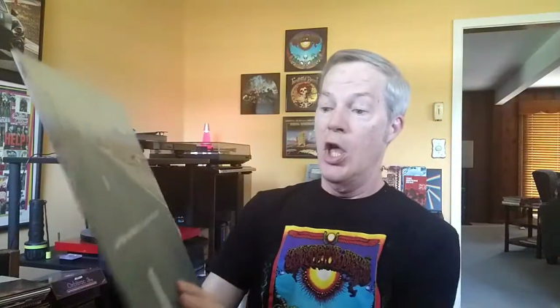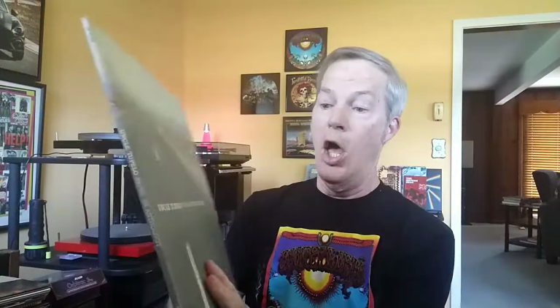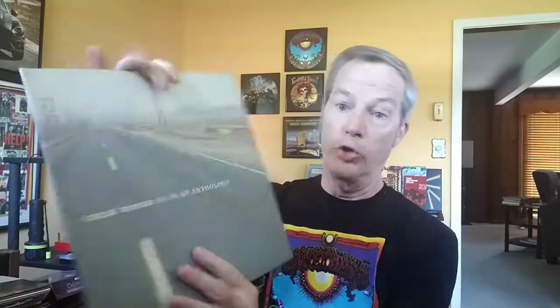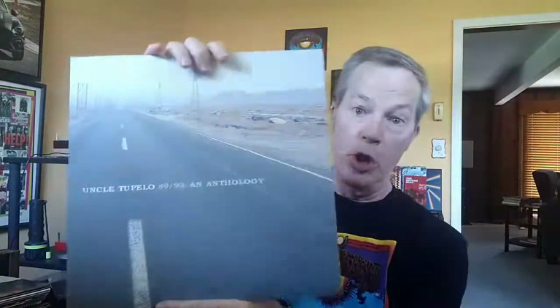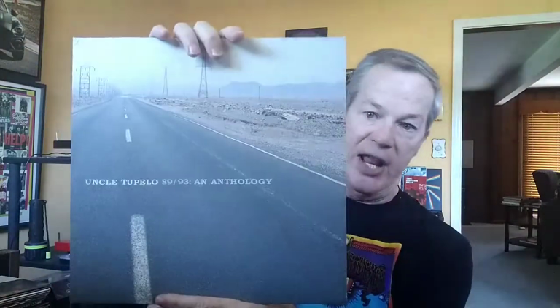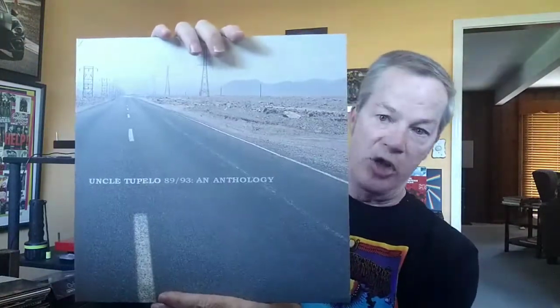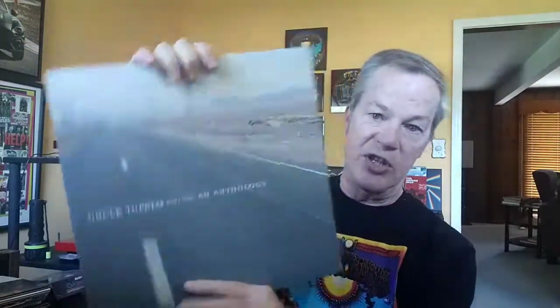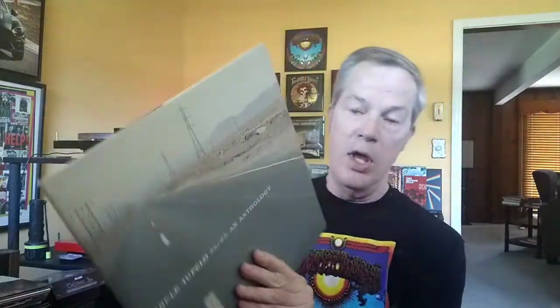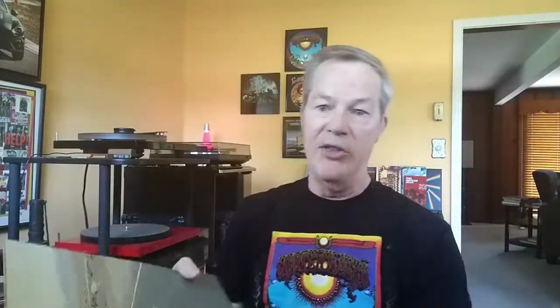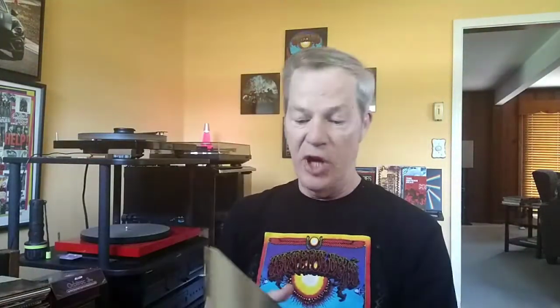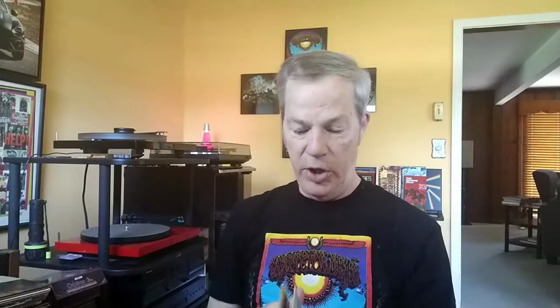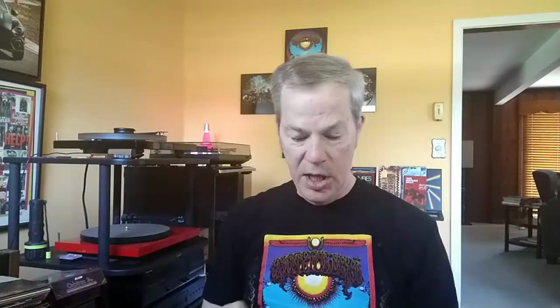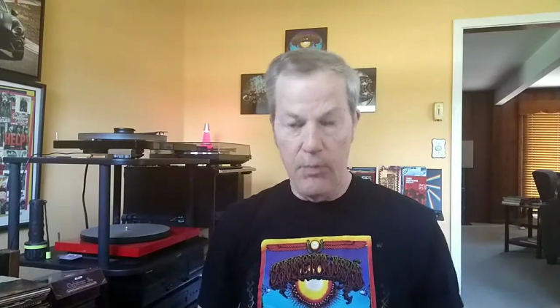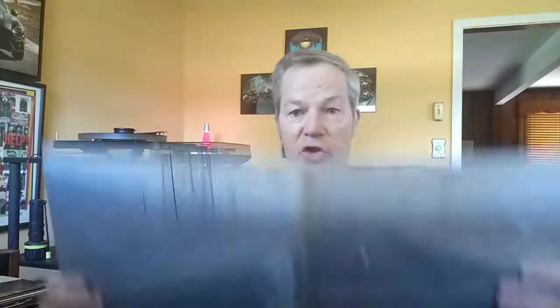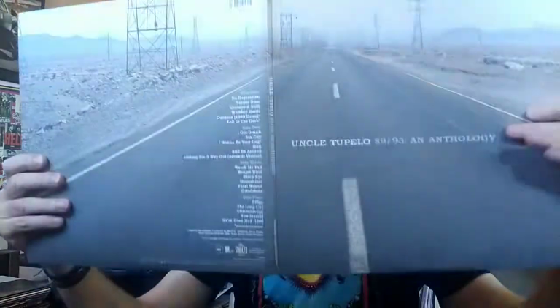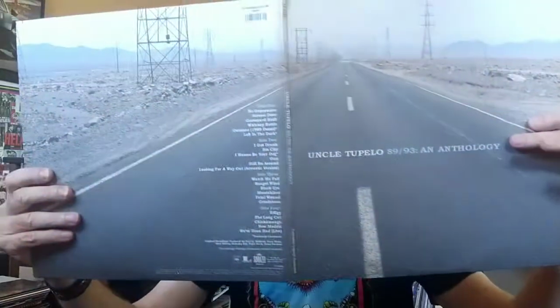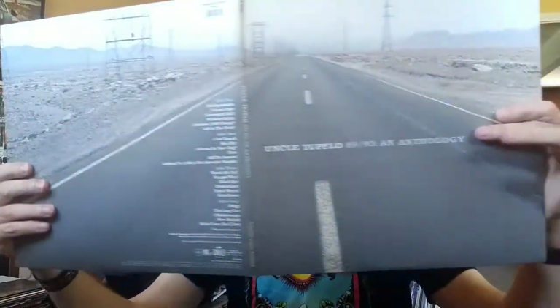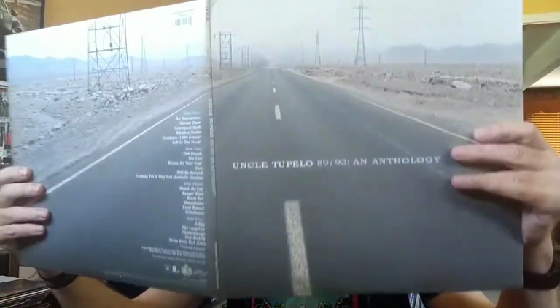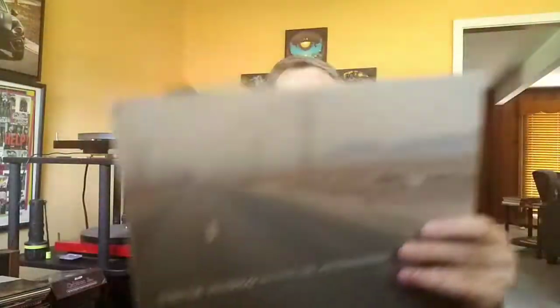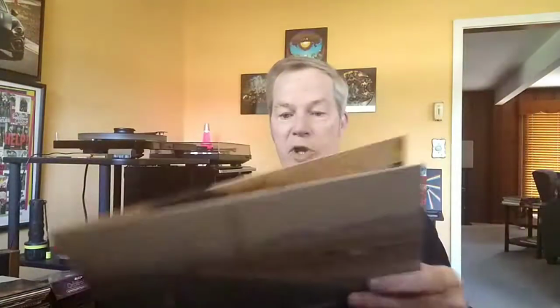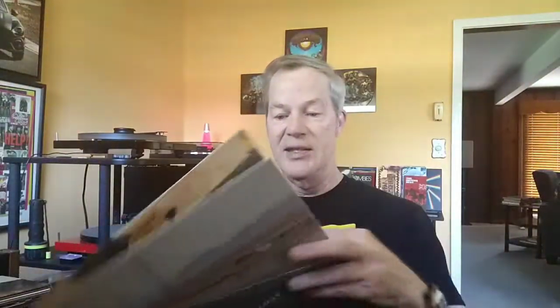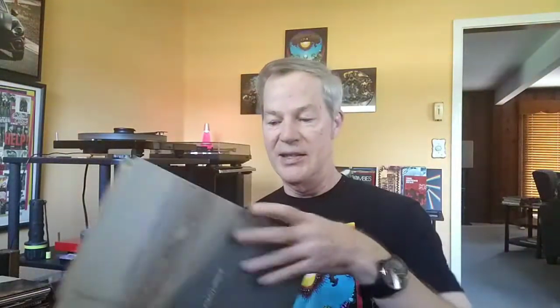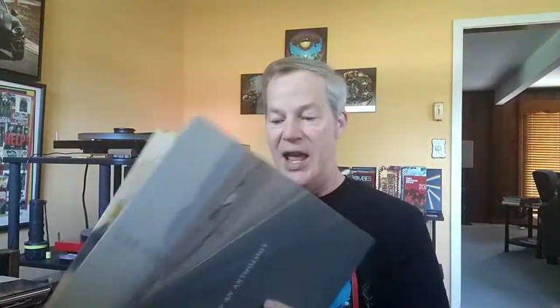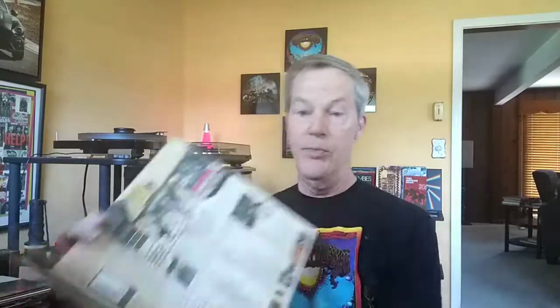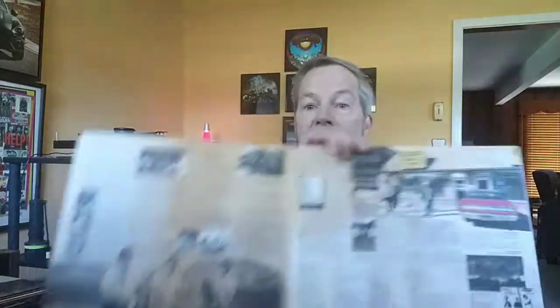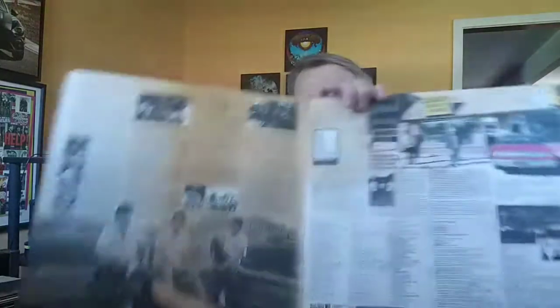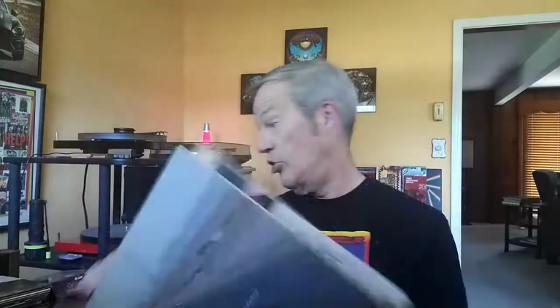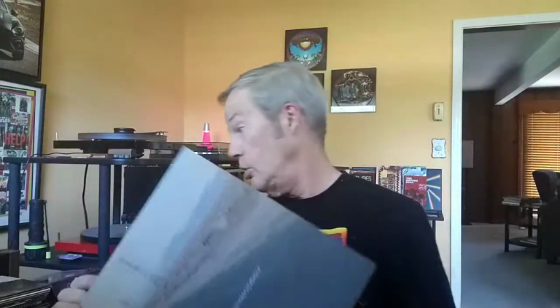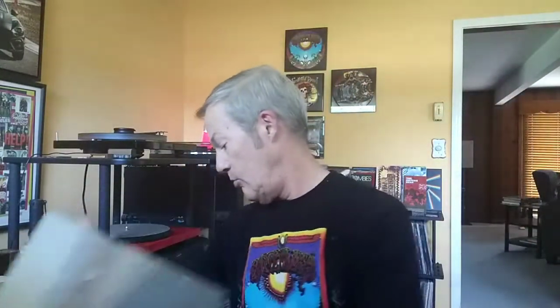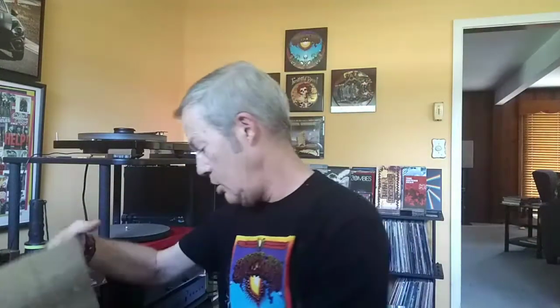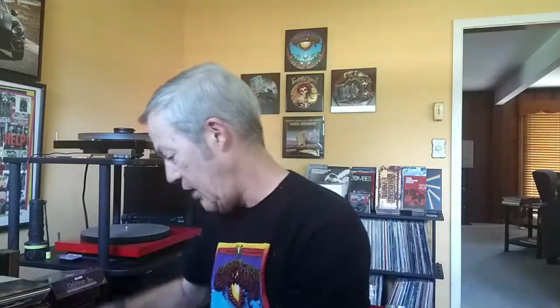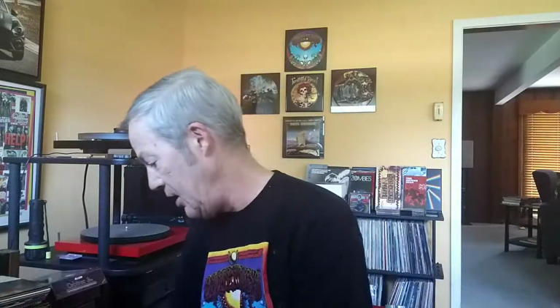This is Uncle Tupelo, an anthology. This picture I think really matches very well the band's sound. The inside has stuff there too.